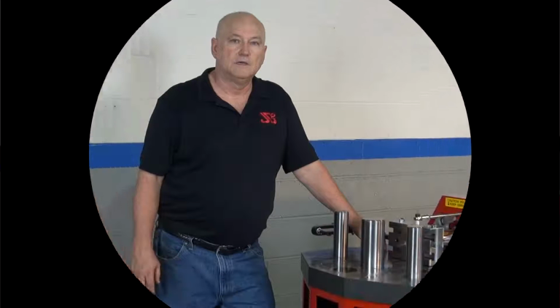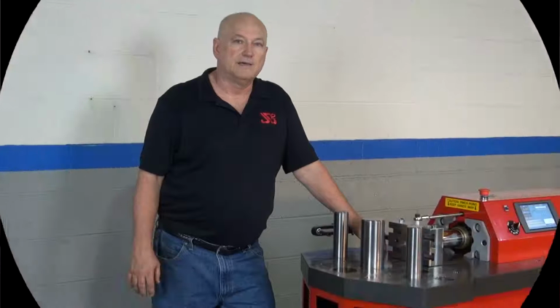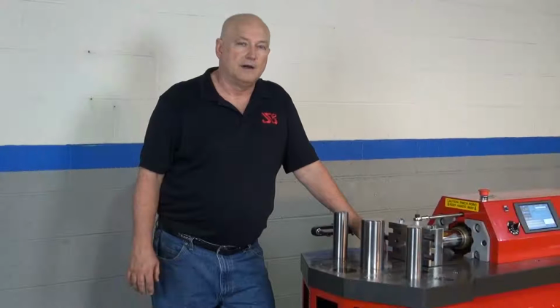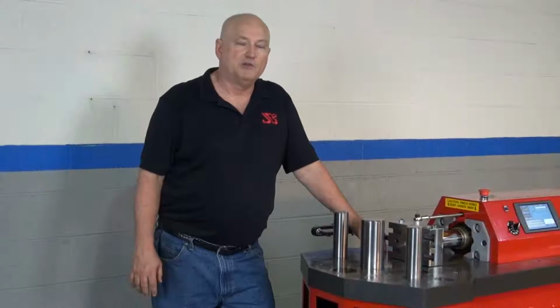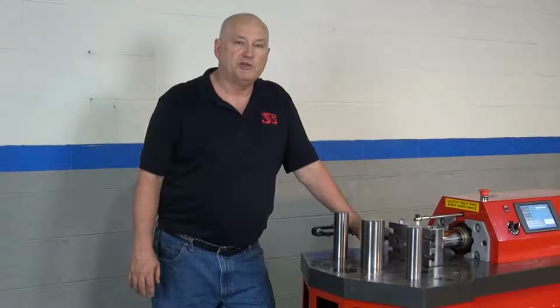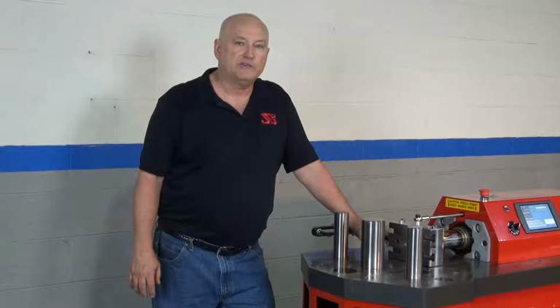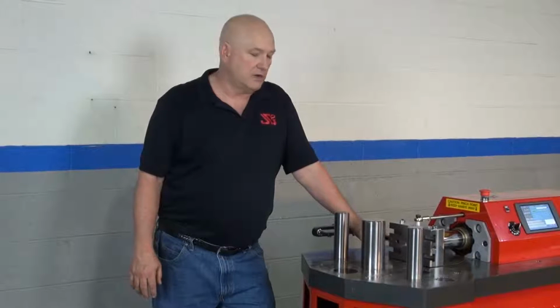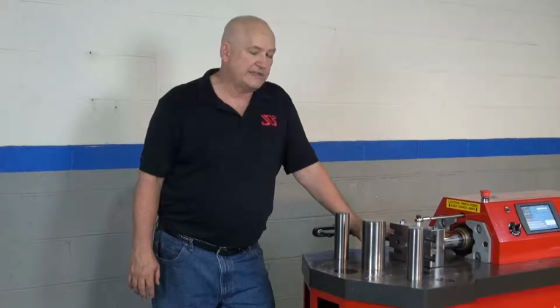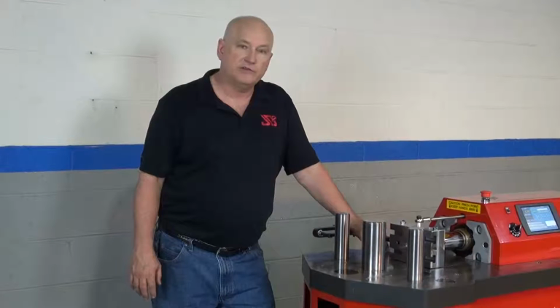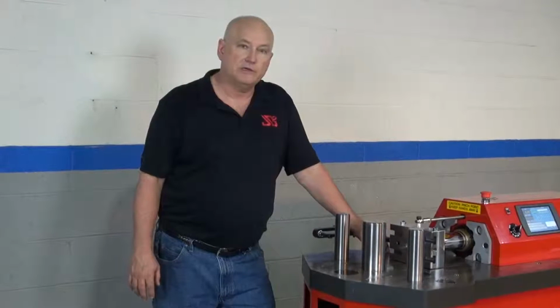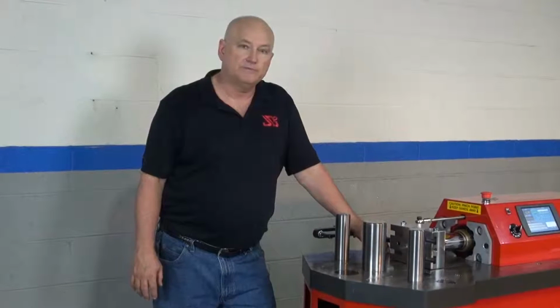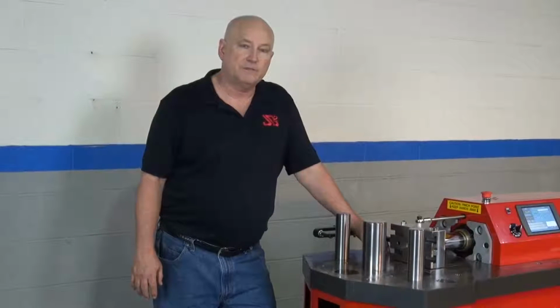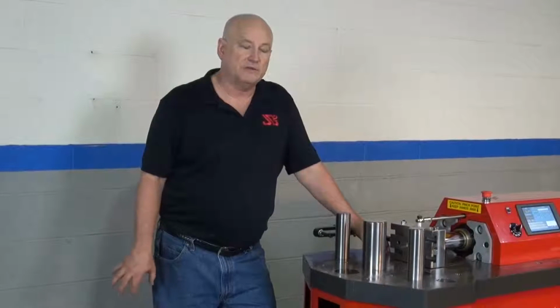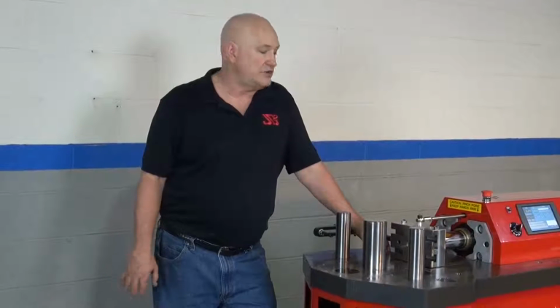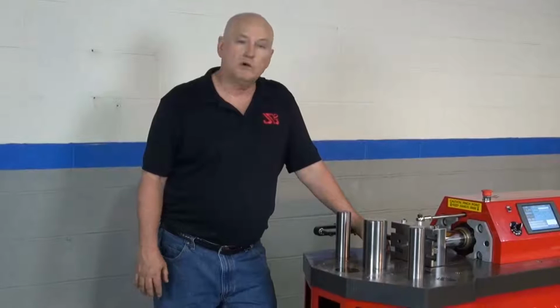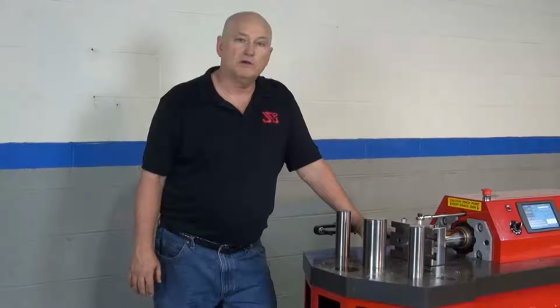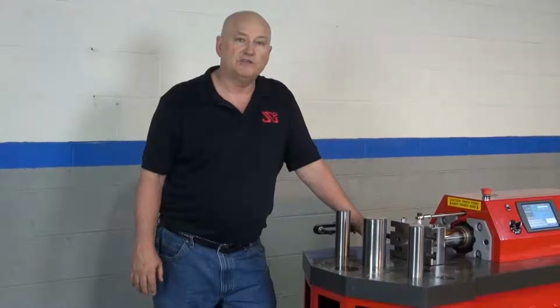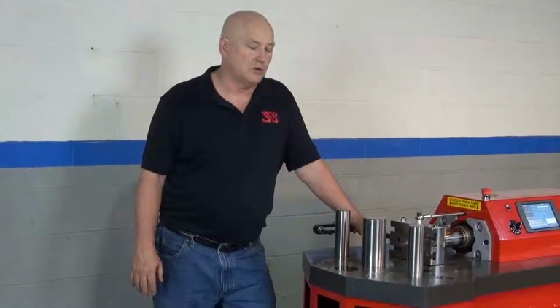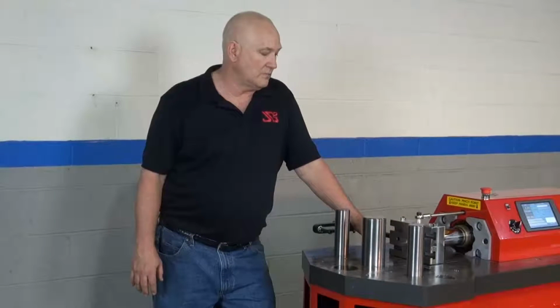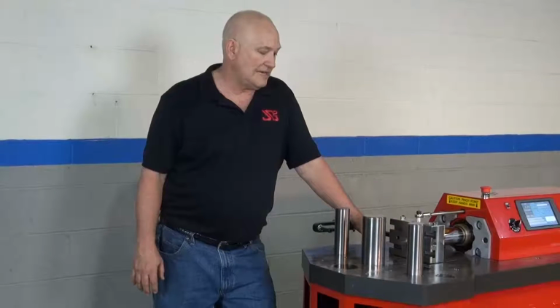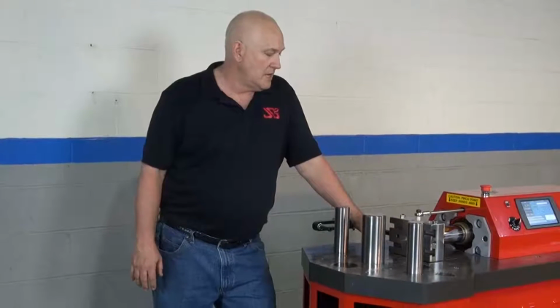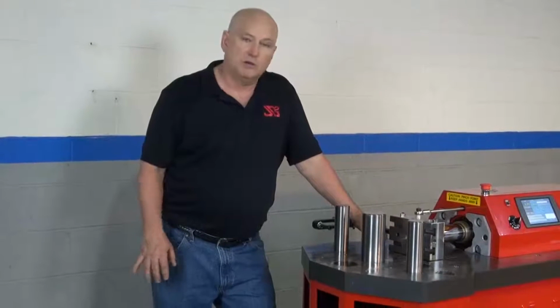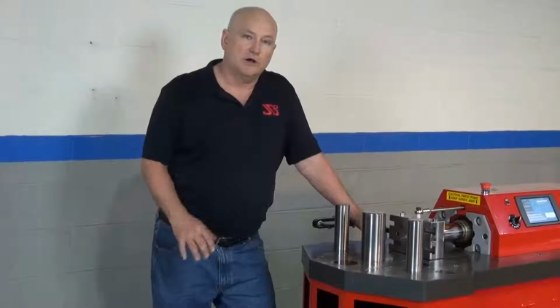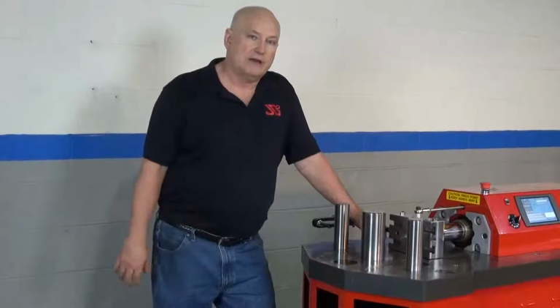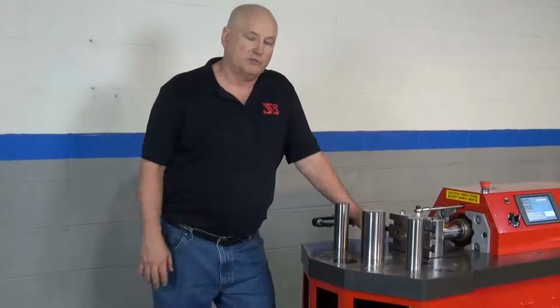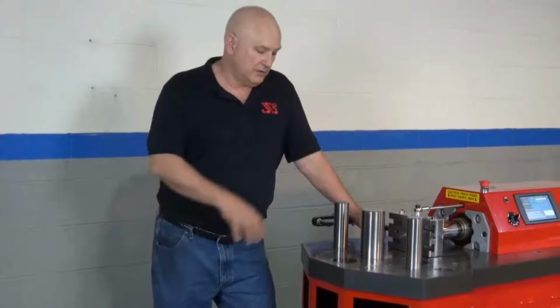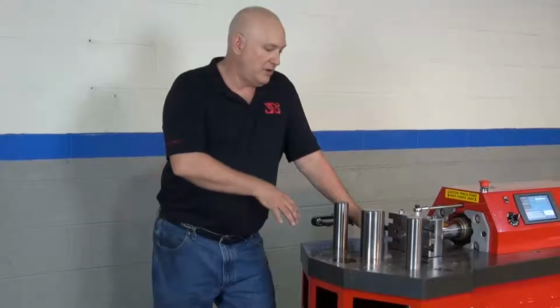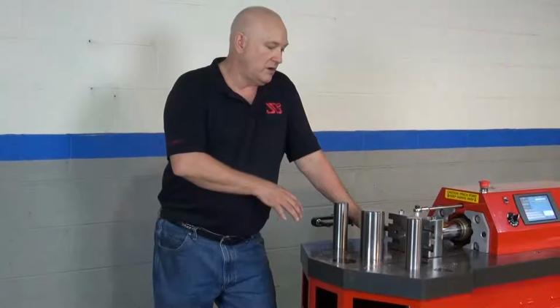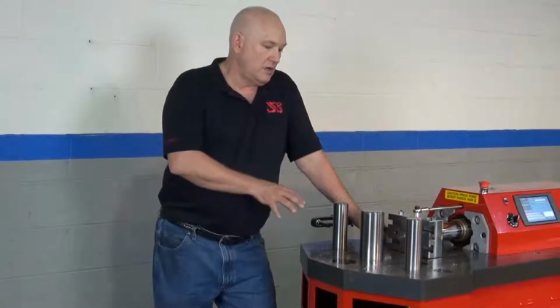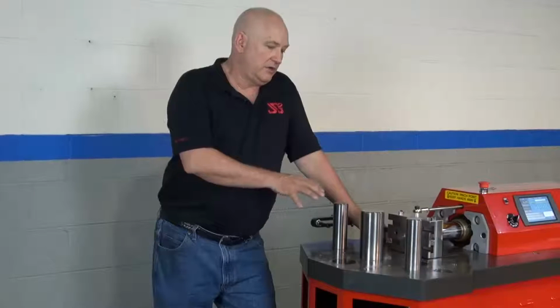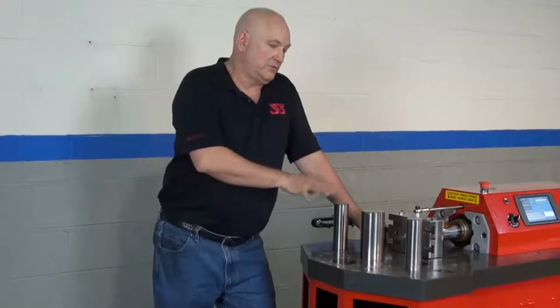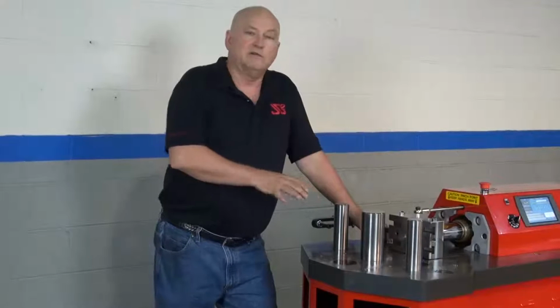Hi, I'm Bob Hughes with JAD Squared, standing next to the HP 100 CNC horizontal press. What I'm going to talk about in this particular video is tooling configurations.